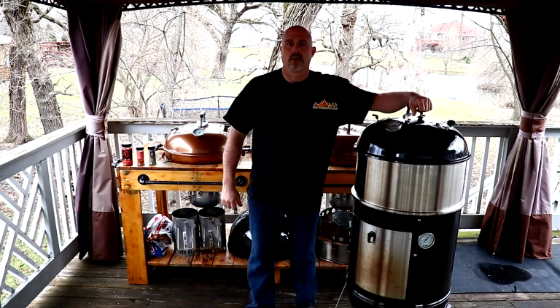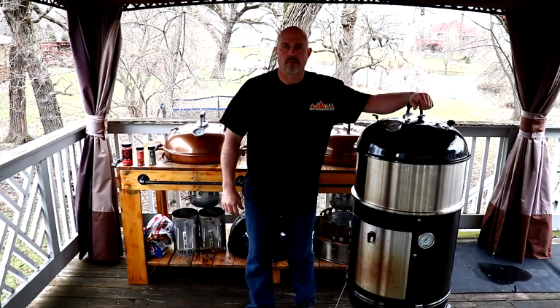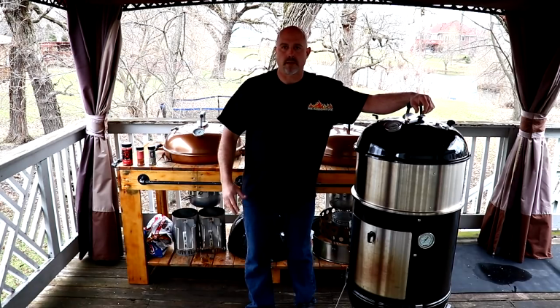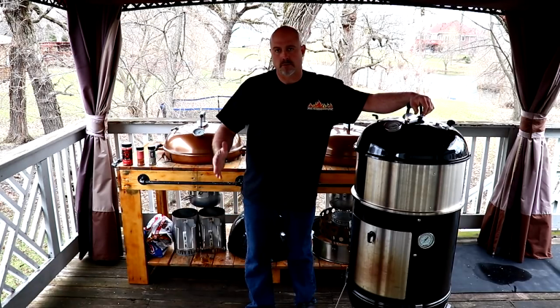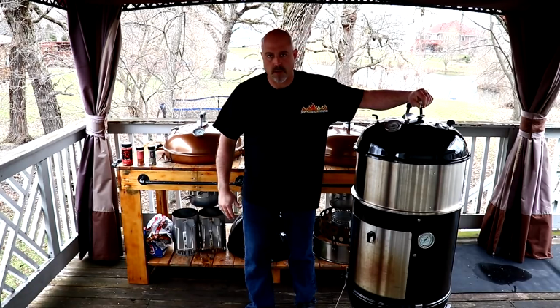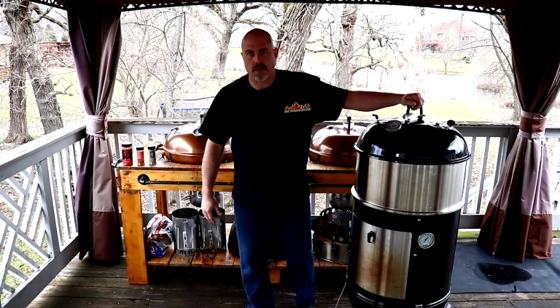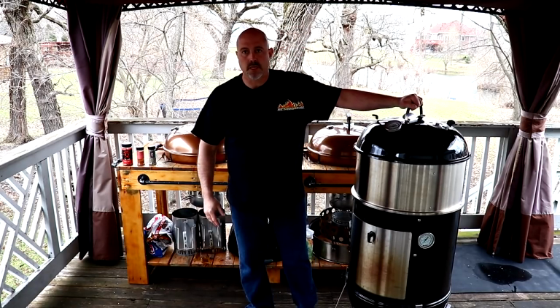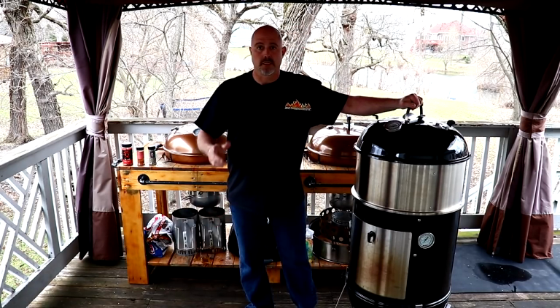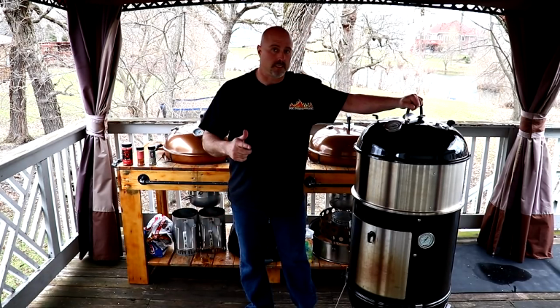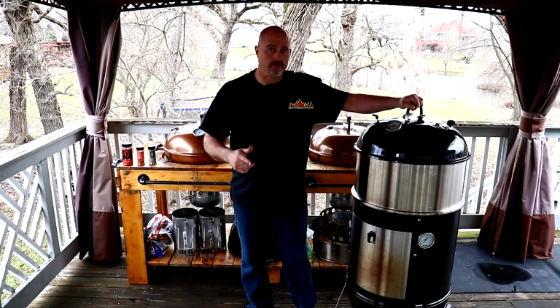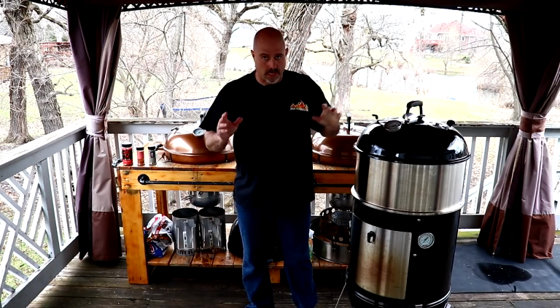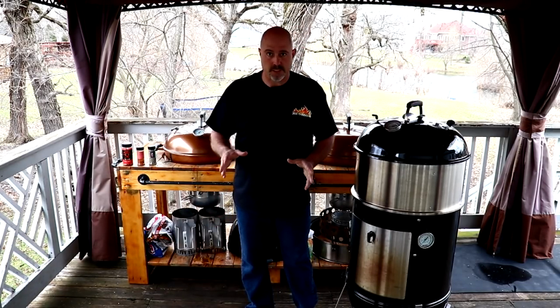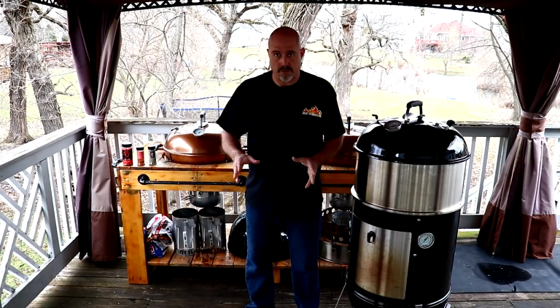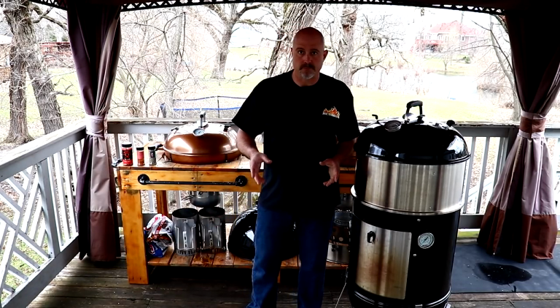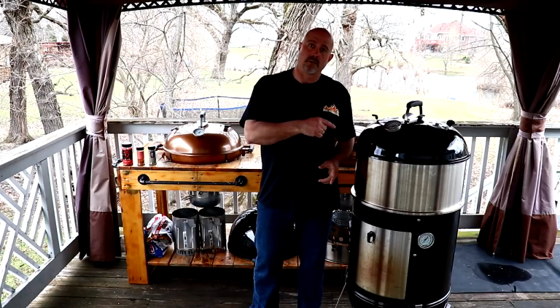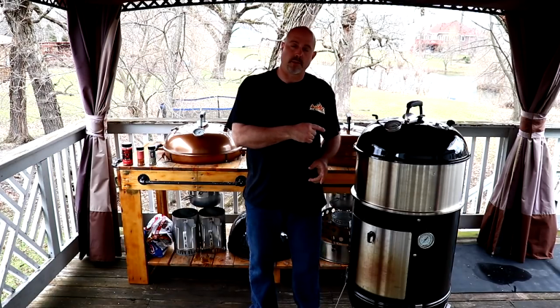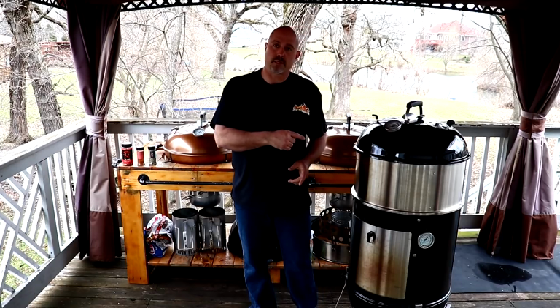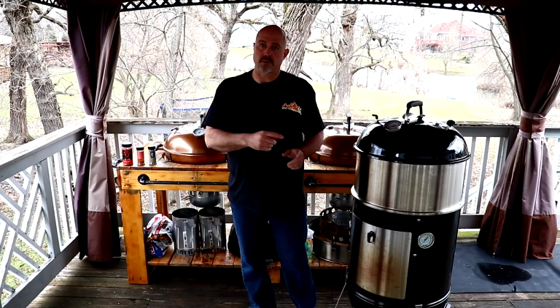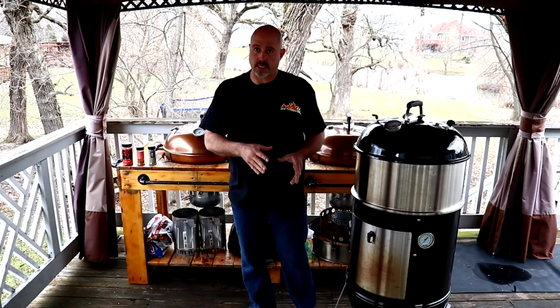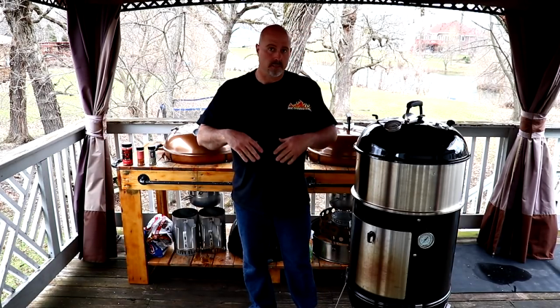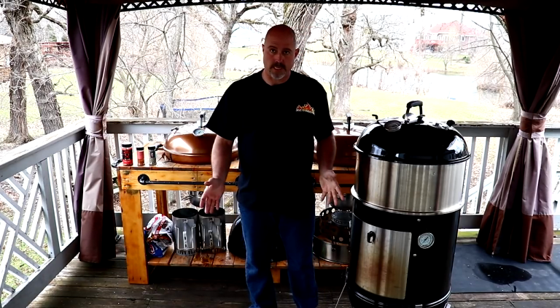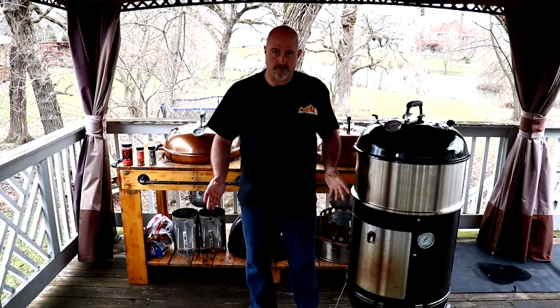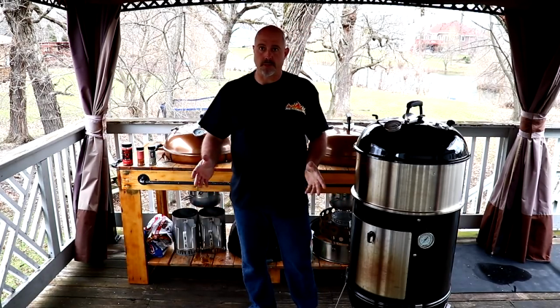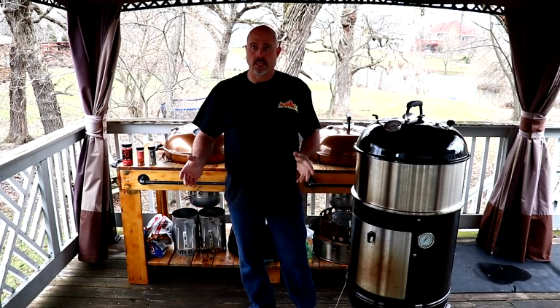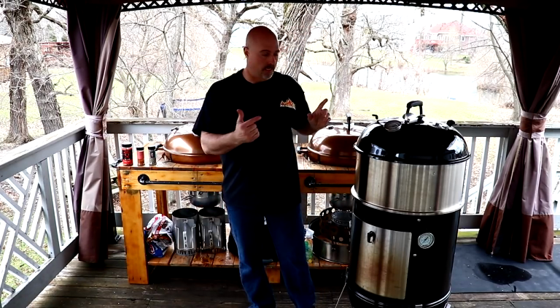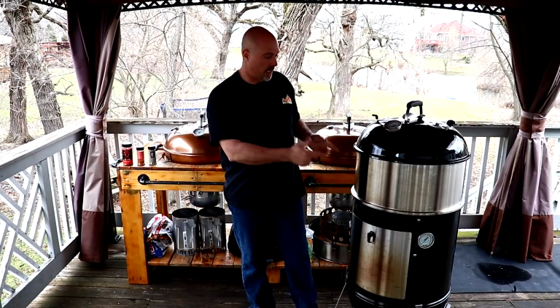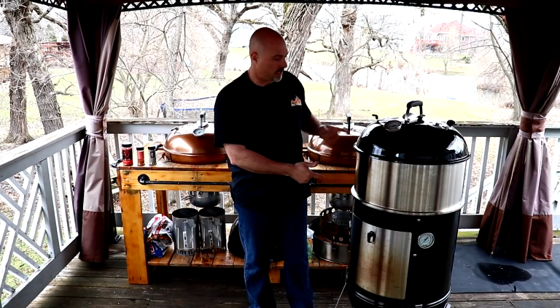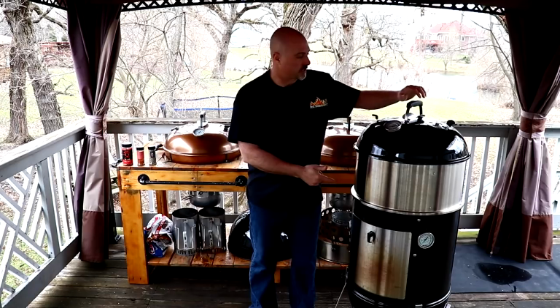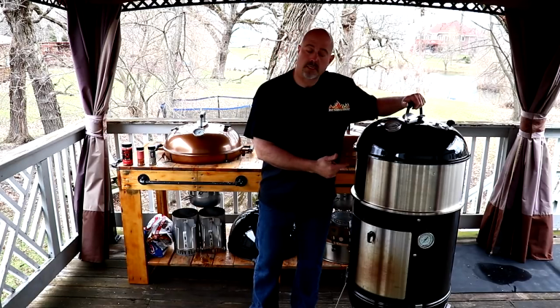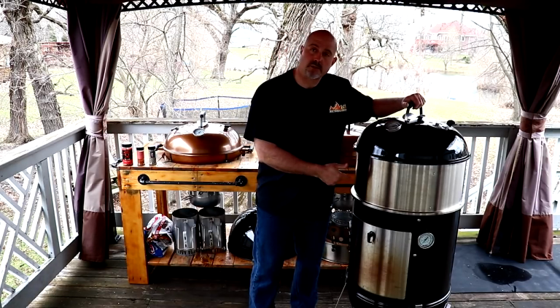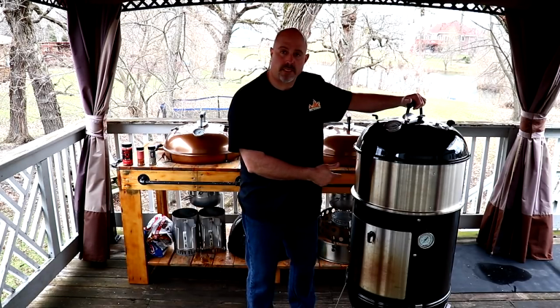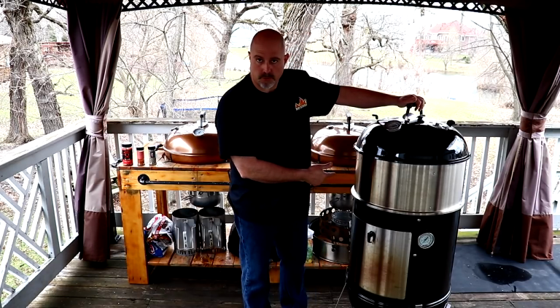Hello everybody and welcome to Joe's Barbecue House. Today I had a subscriber that would like me to do some chicken on this Cajun Bandit smoker.